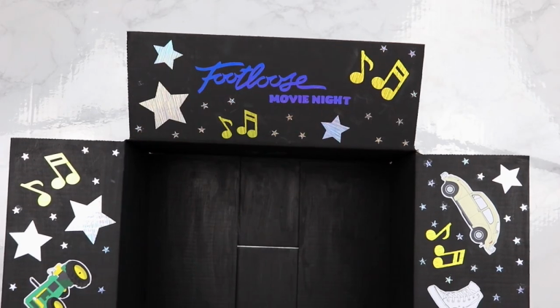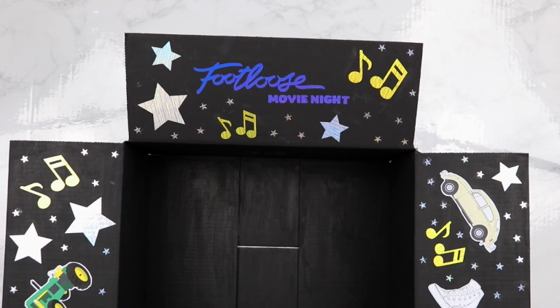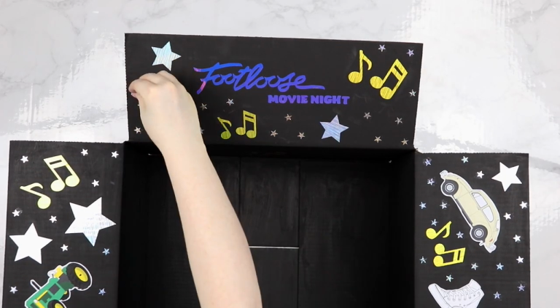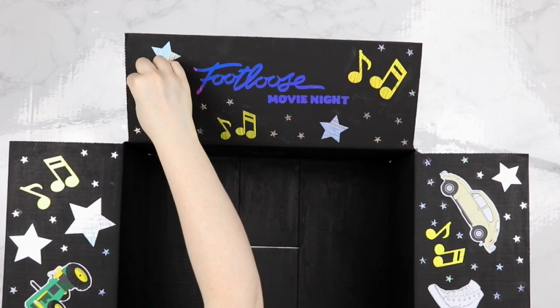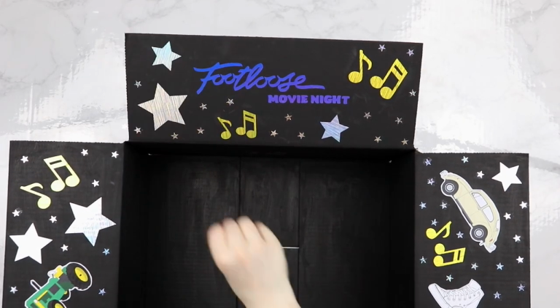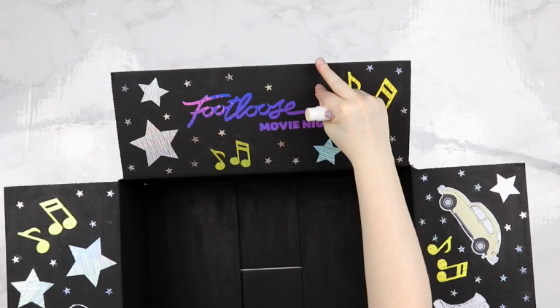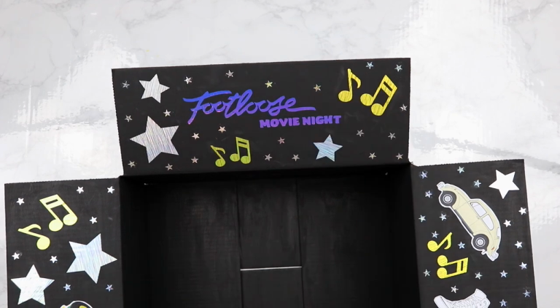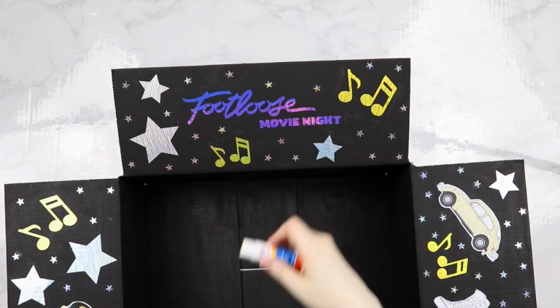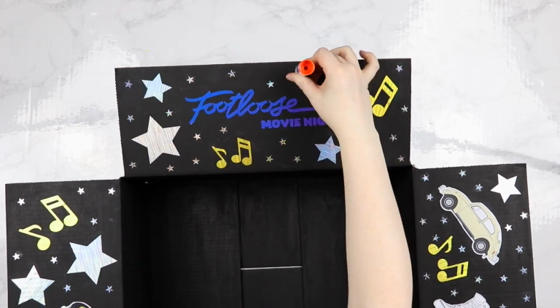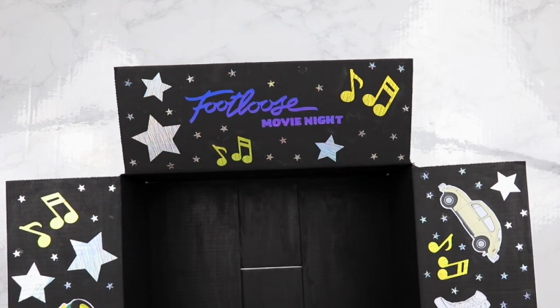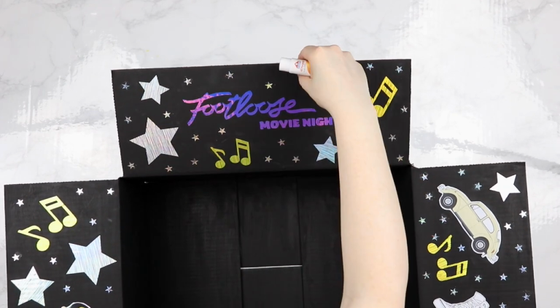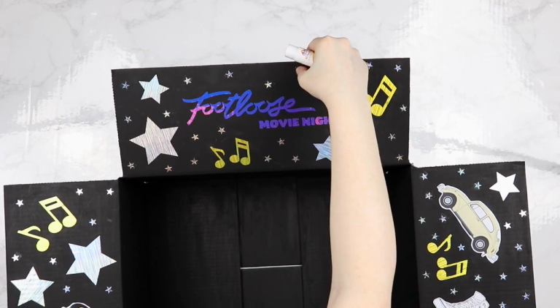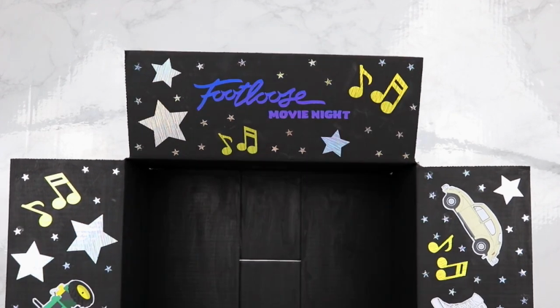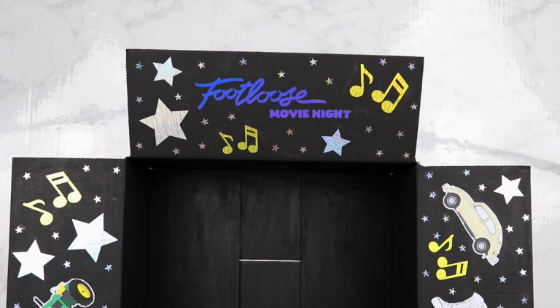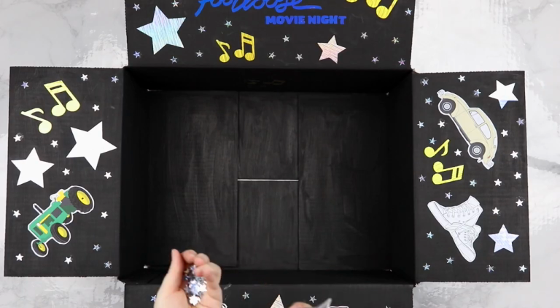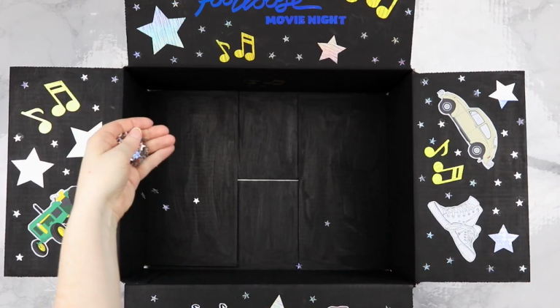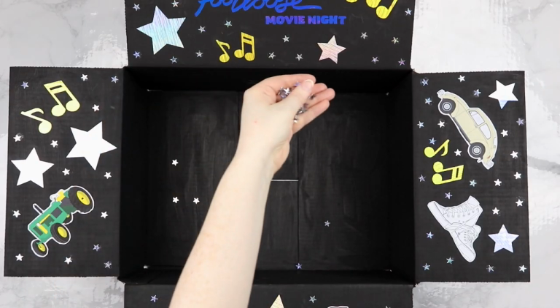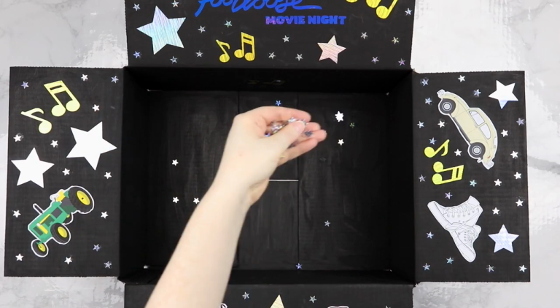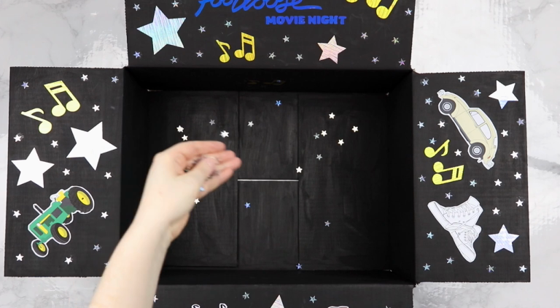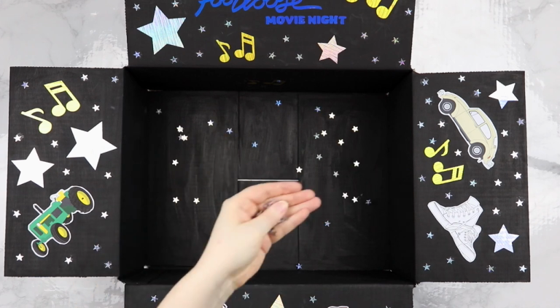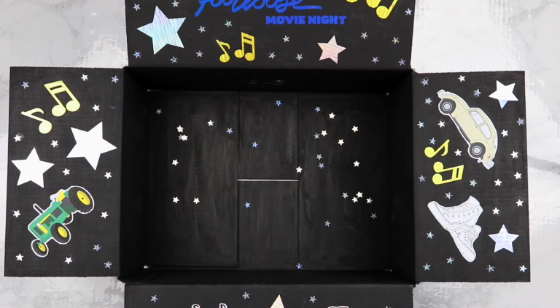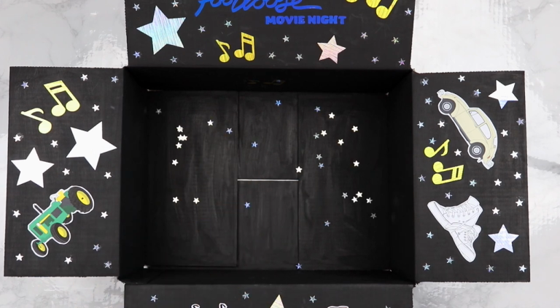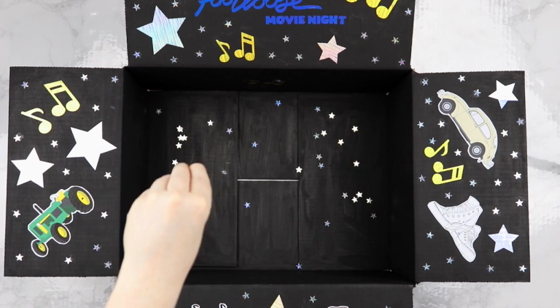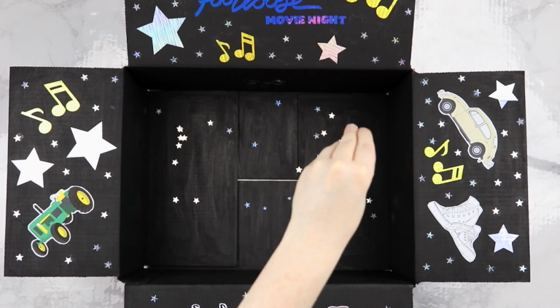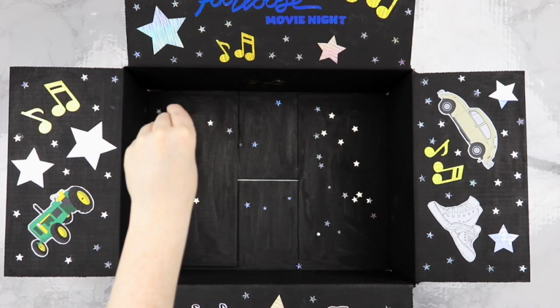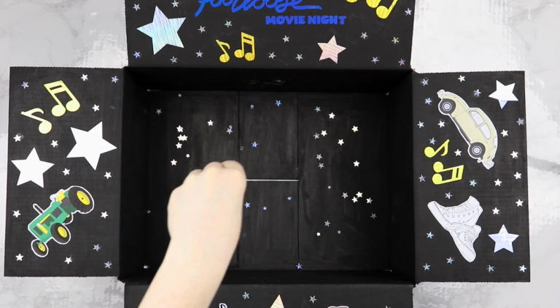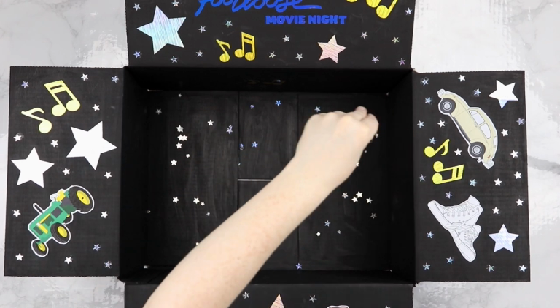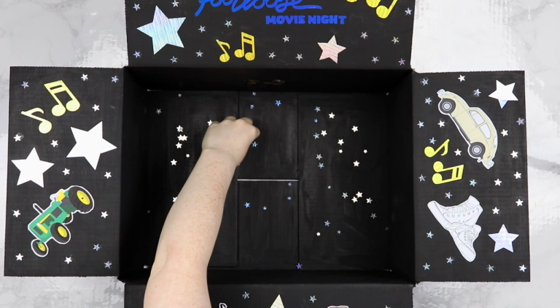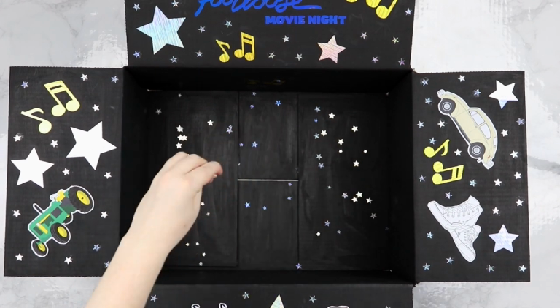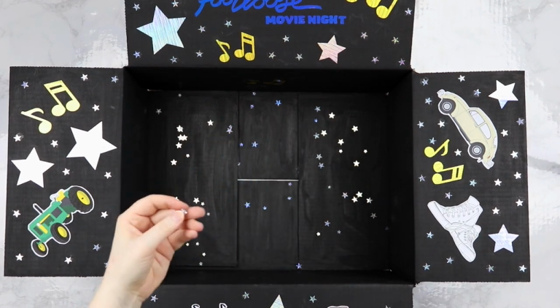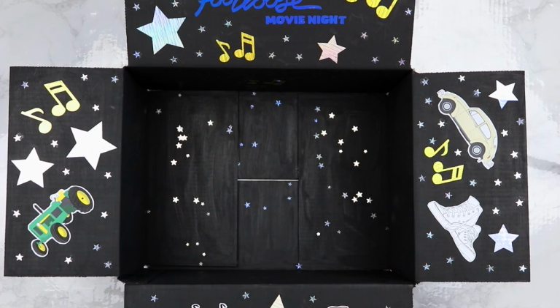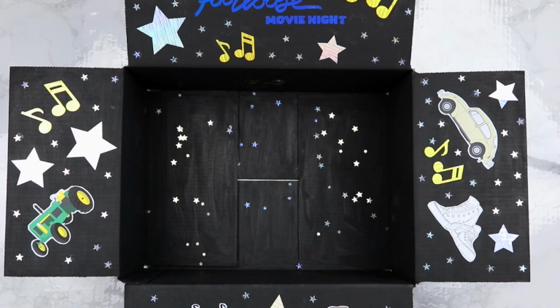I got these off of Amazon — I'll have all the supplies linked down below for you guys. Then I just spread some out around the box. It felt like the confetti falling from the sky in the end dance scene.